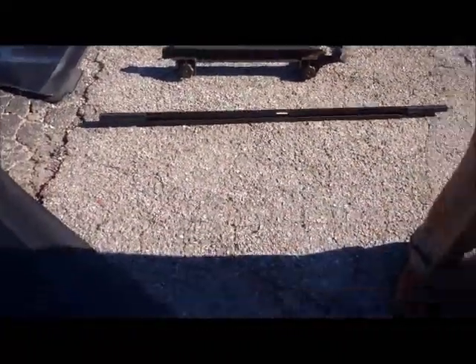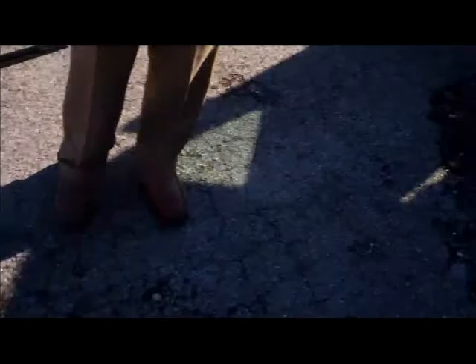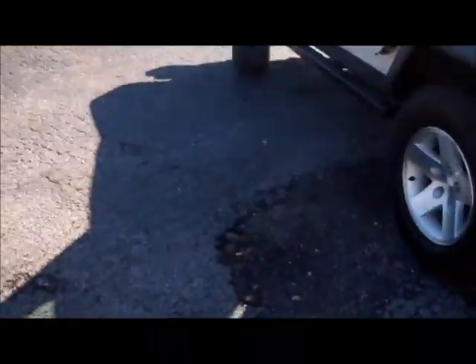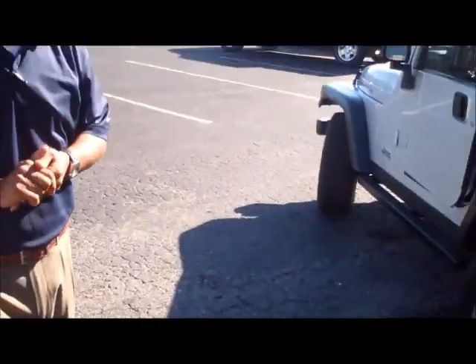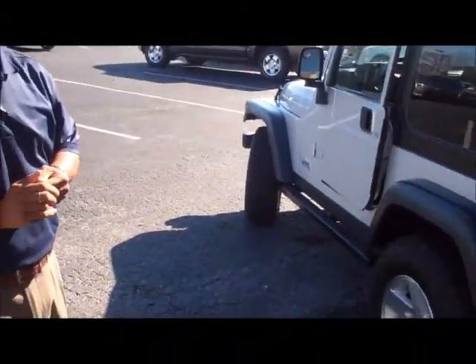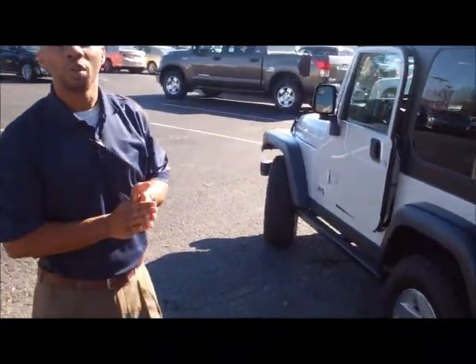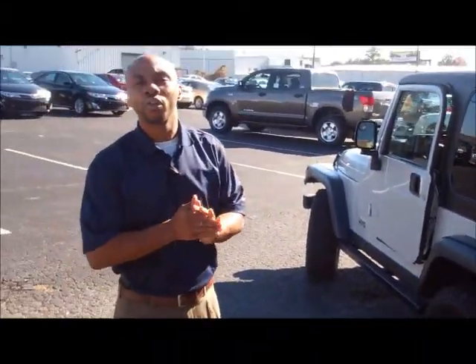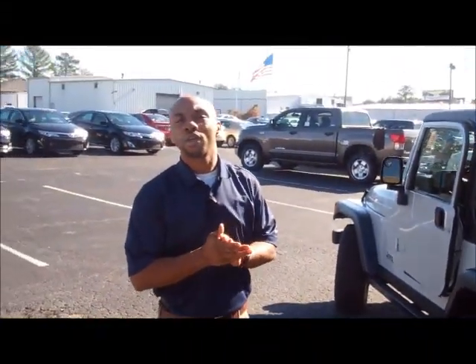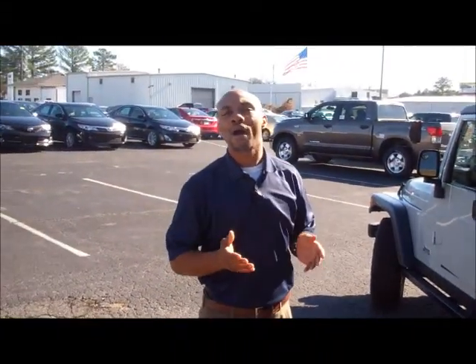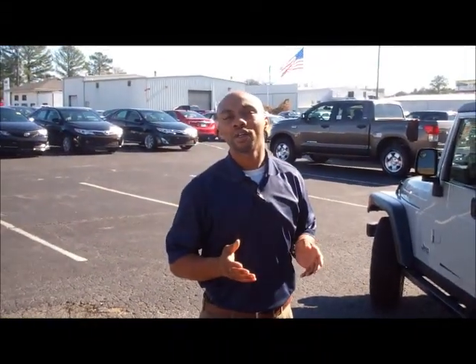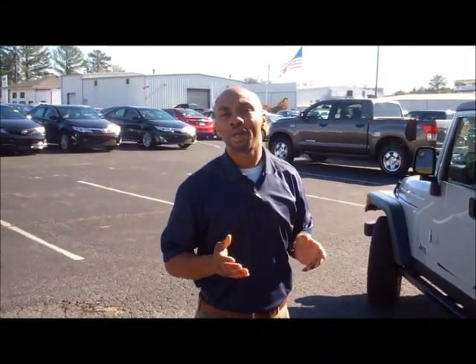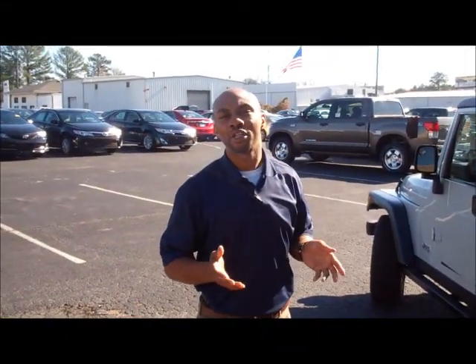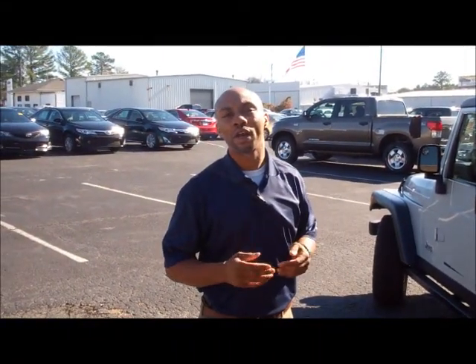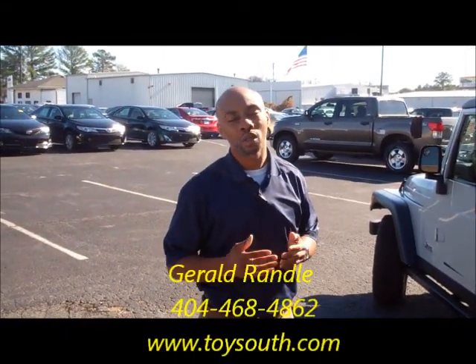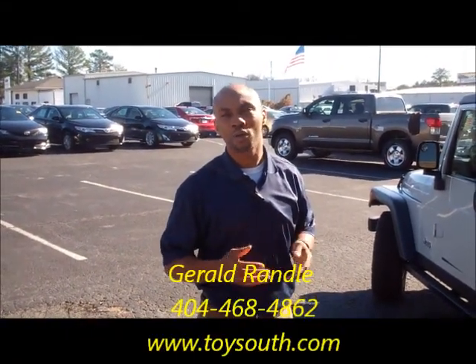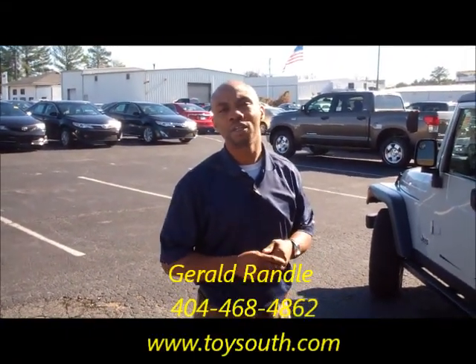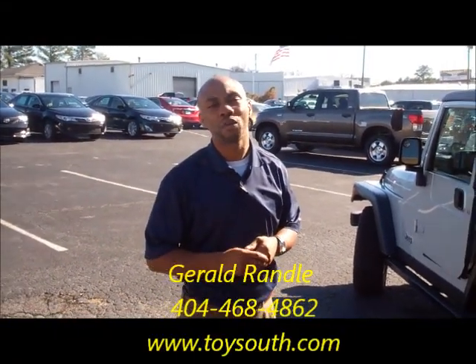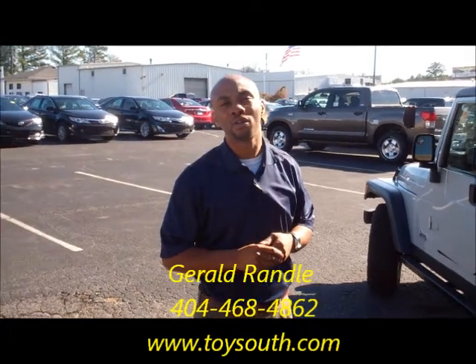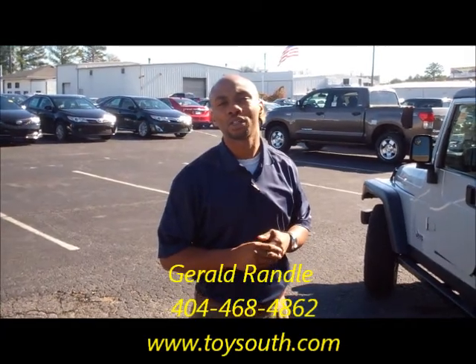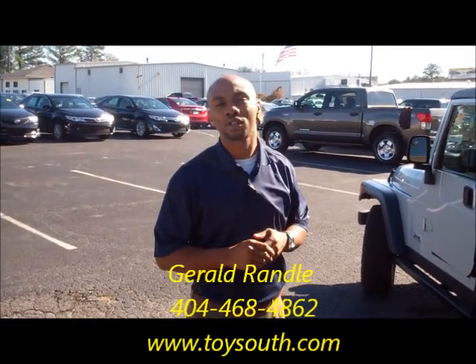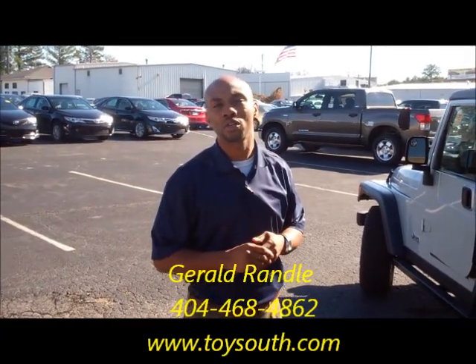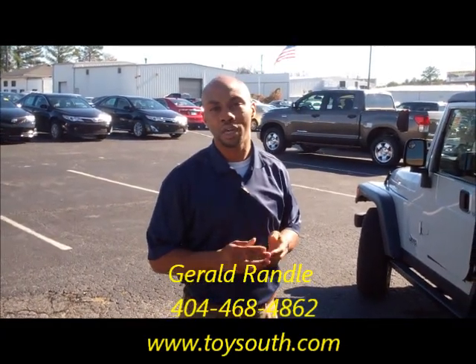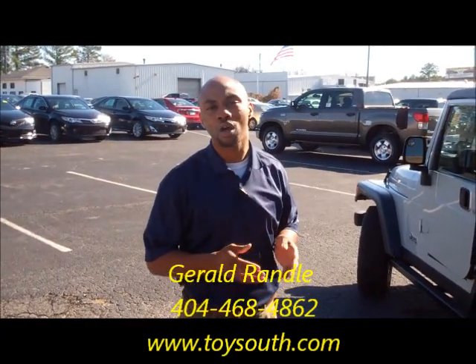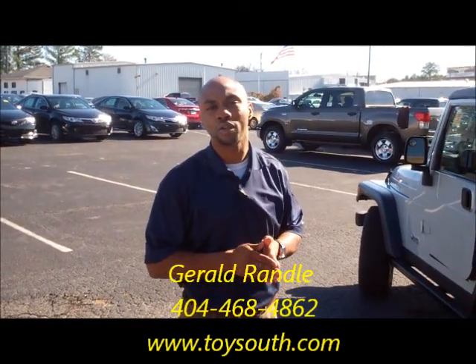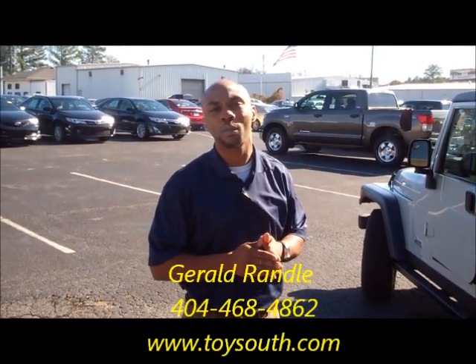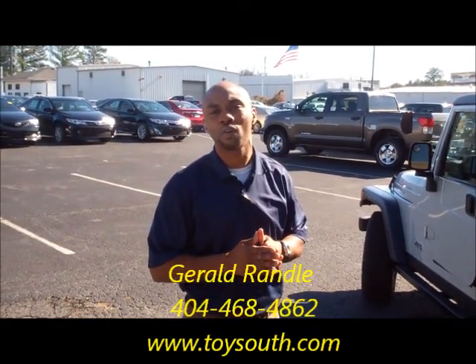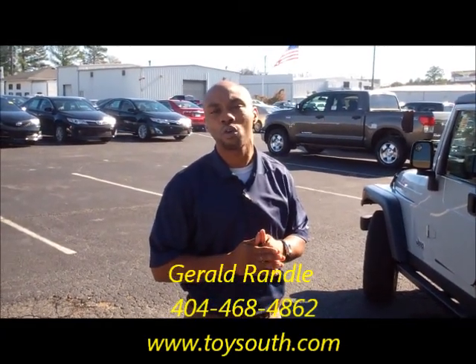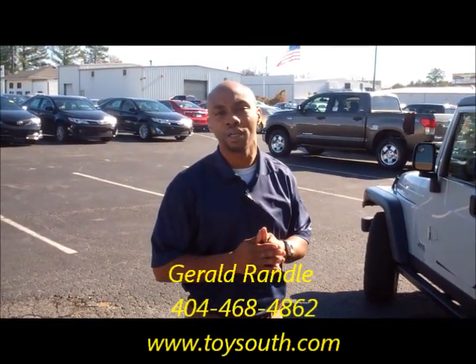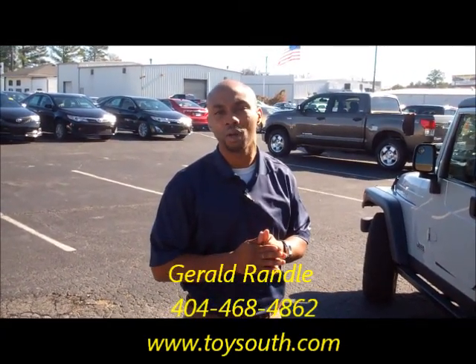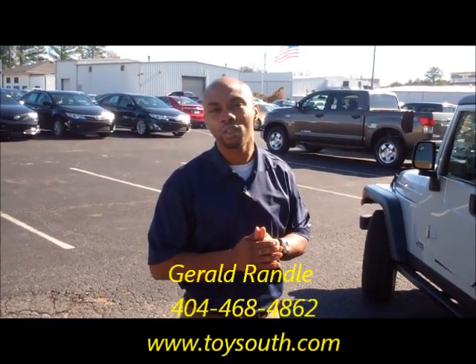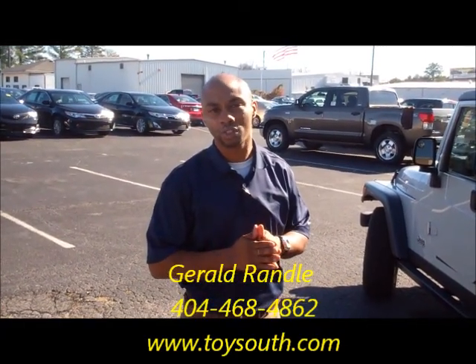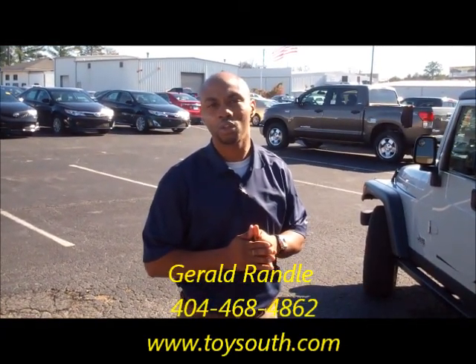And again, thank you so much Tripp for the inquiry. My name is Gerald Randall. I'm looking forward to meeting you, and if you have any questions or concerns, you can give me a call directly on my cell phone or you can email me. Talk to you soon.